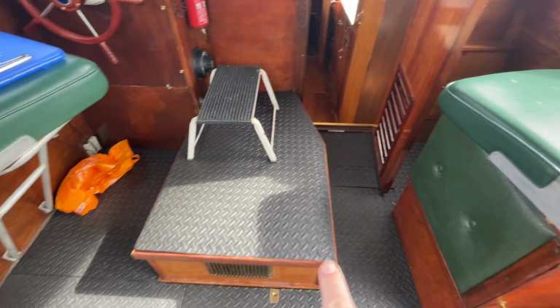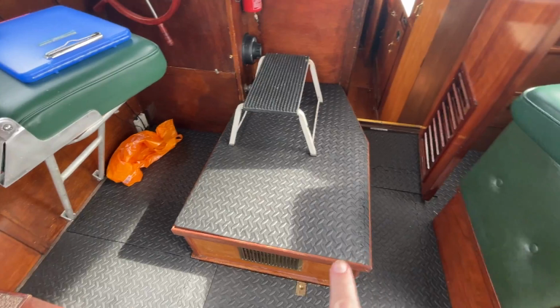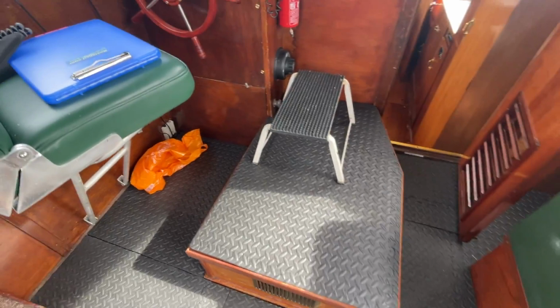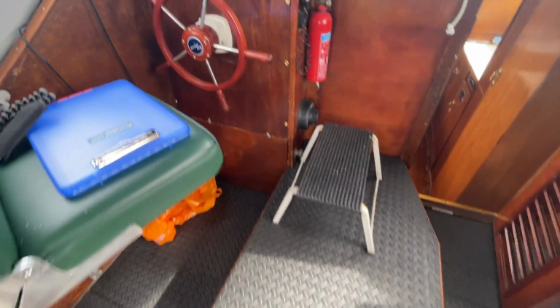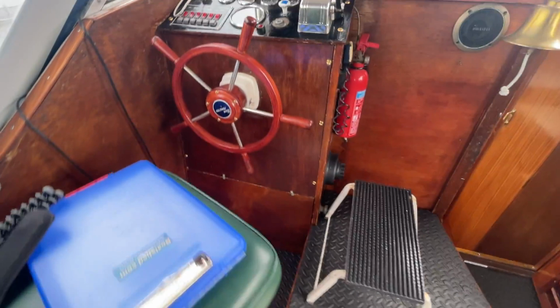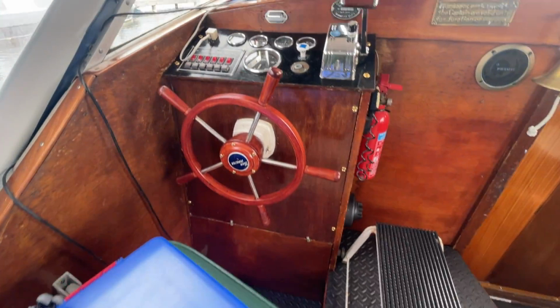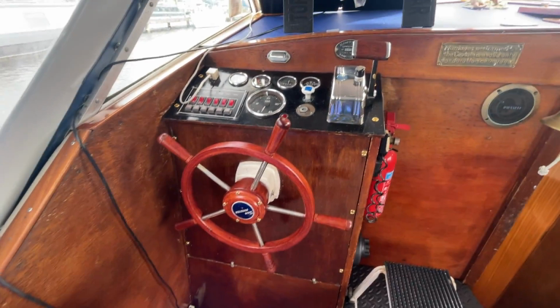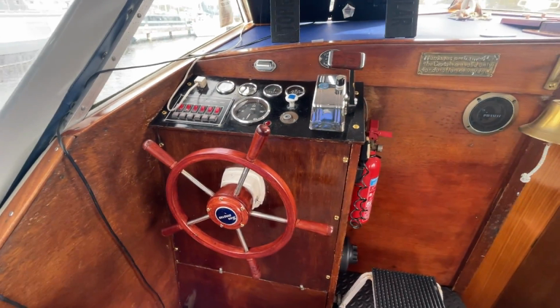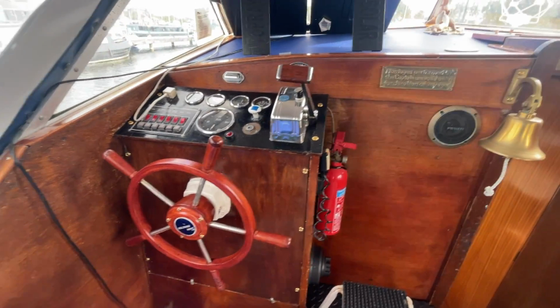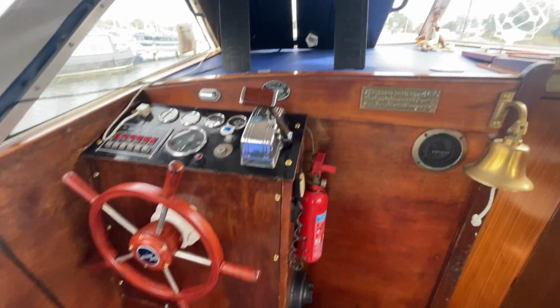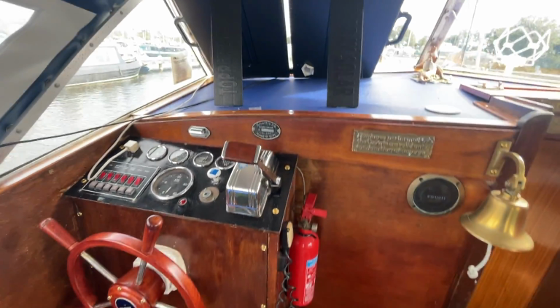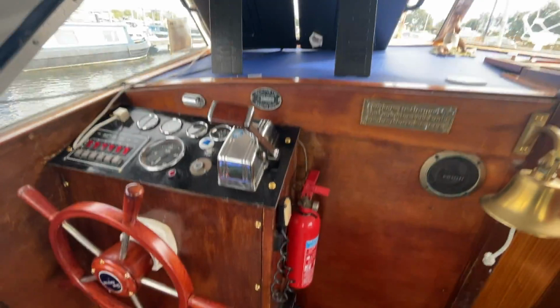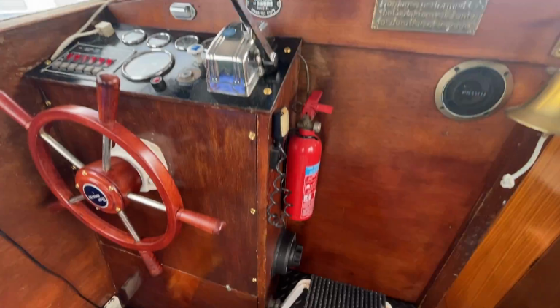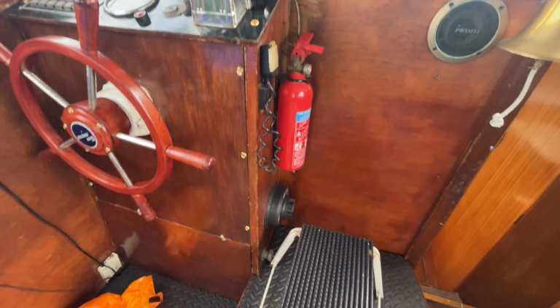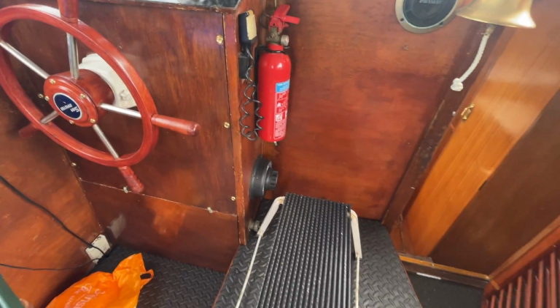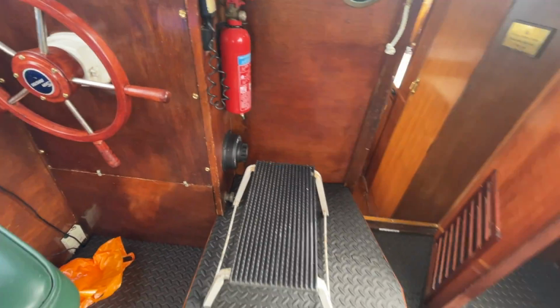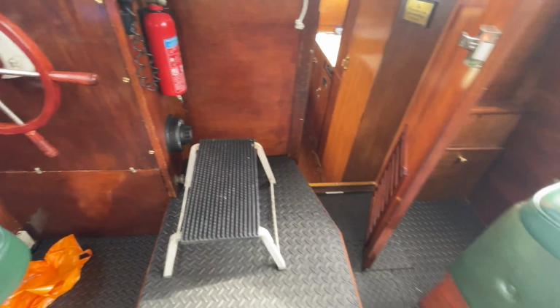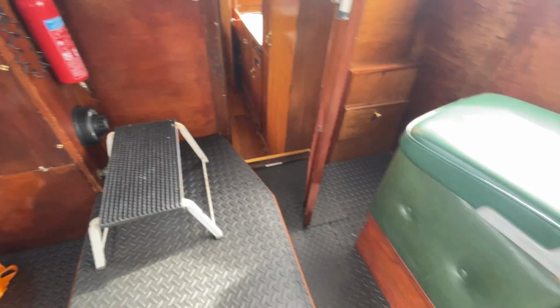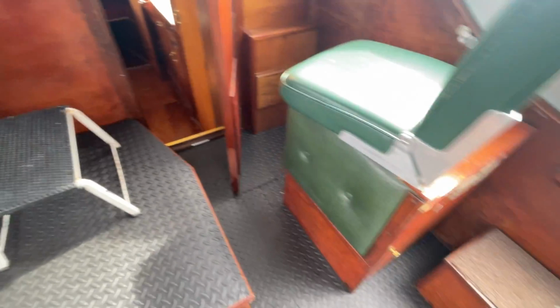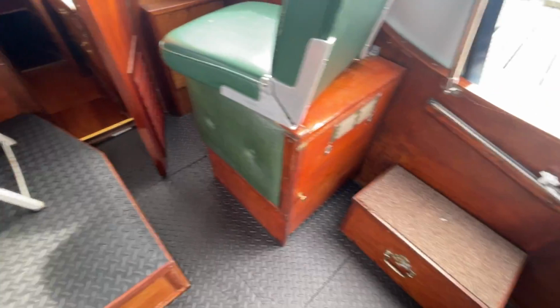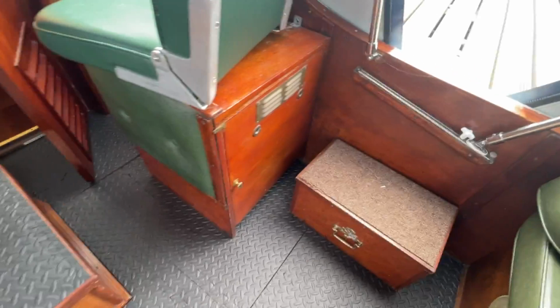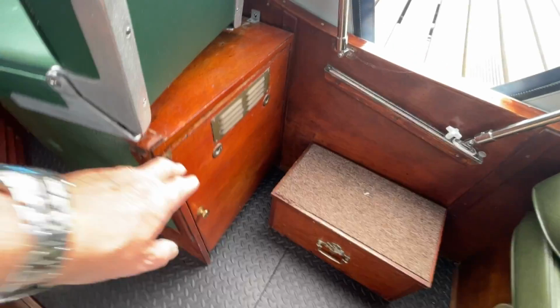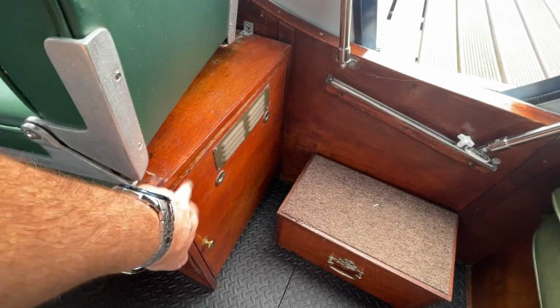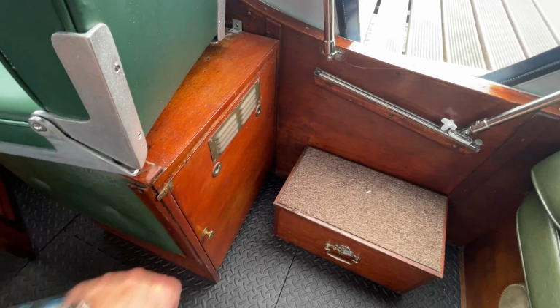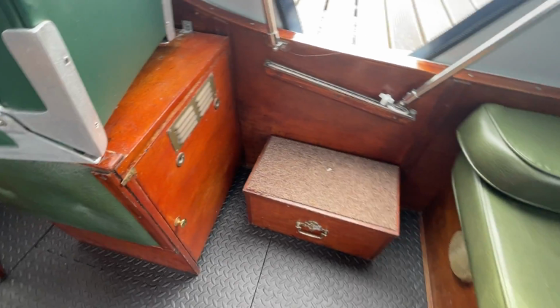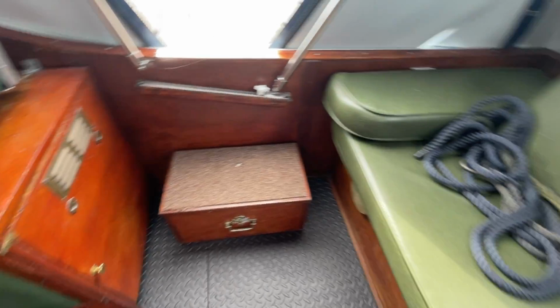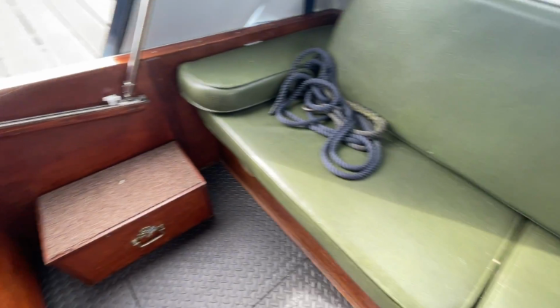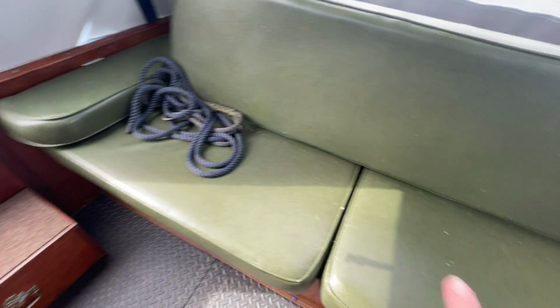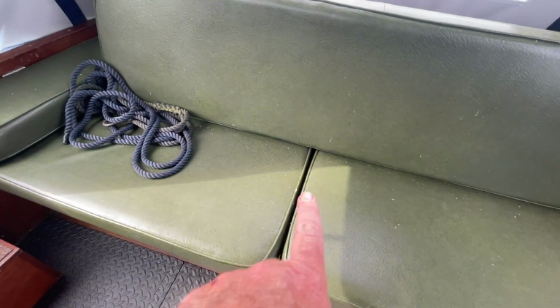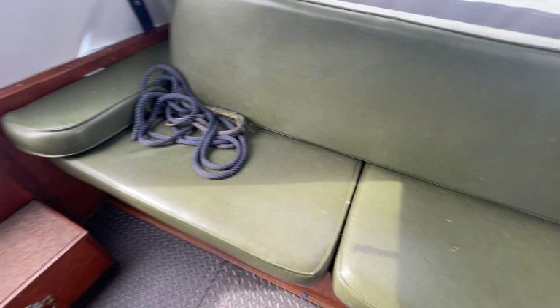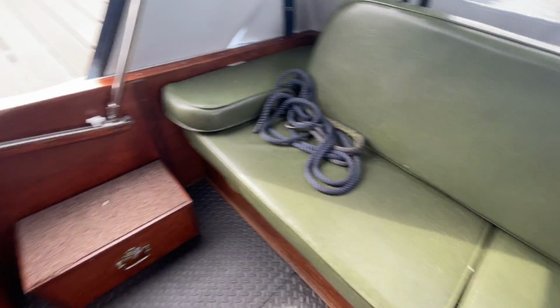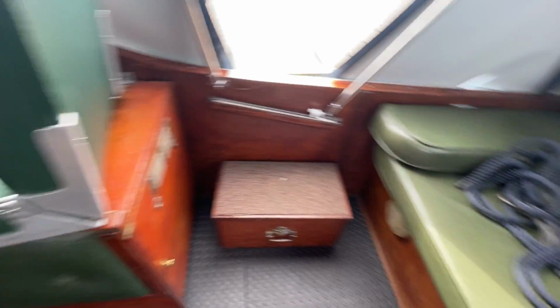Engine under there, decent helm position. A bit of fridge in there, fuel tank is obviously under the back seat.